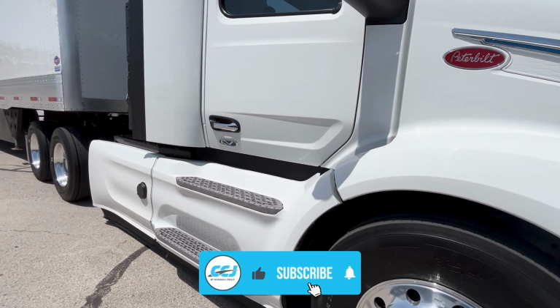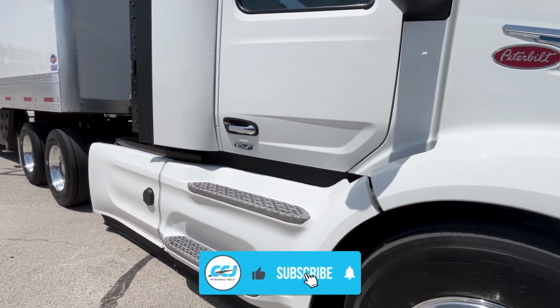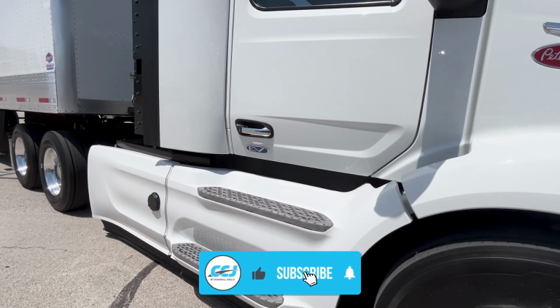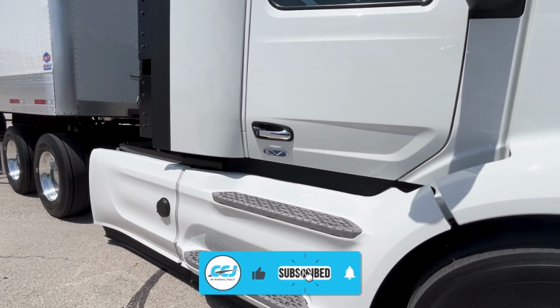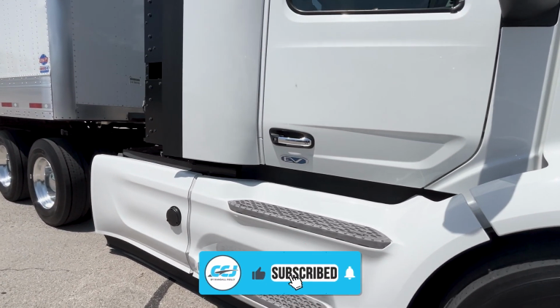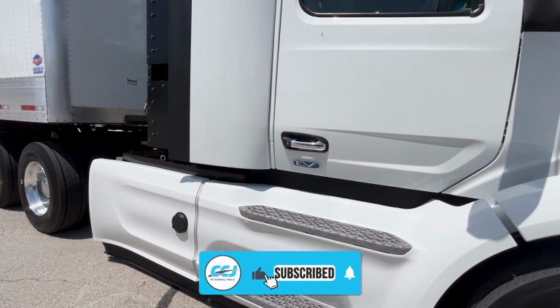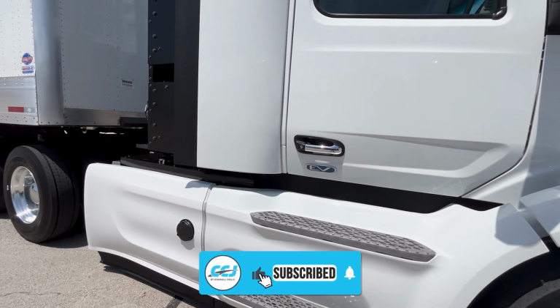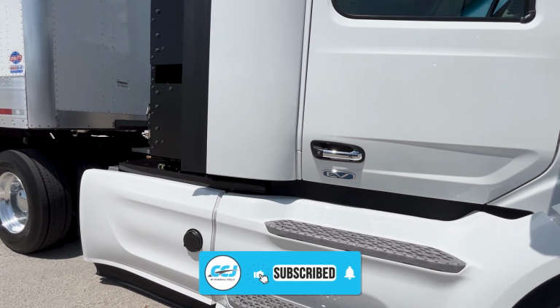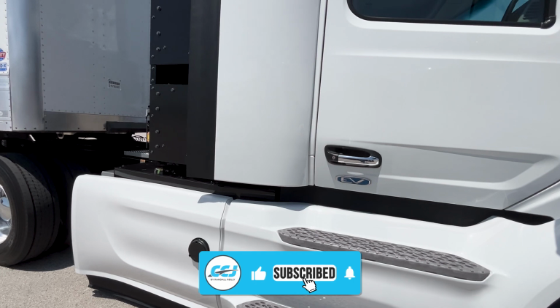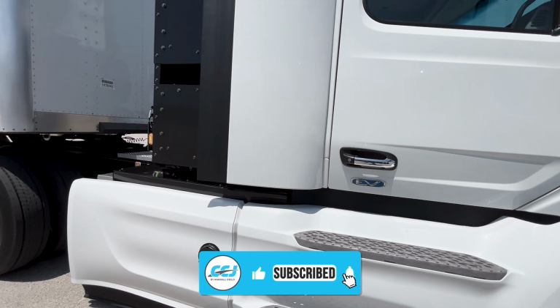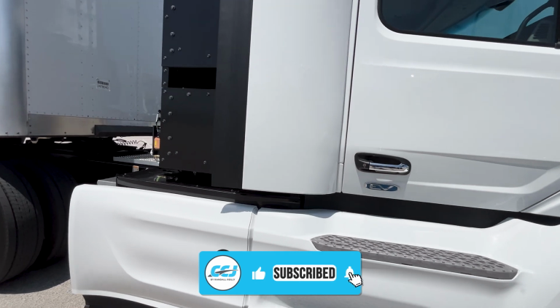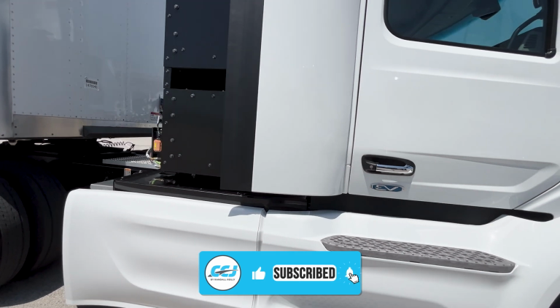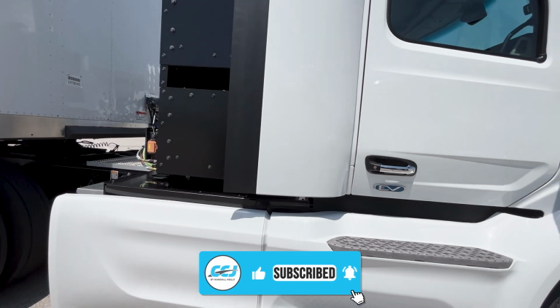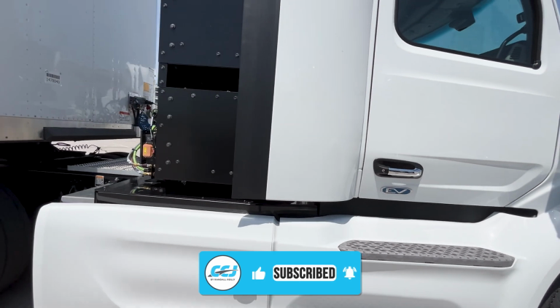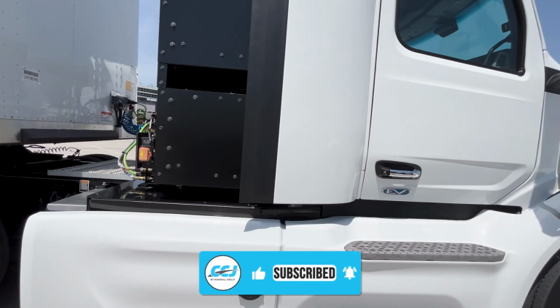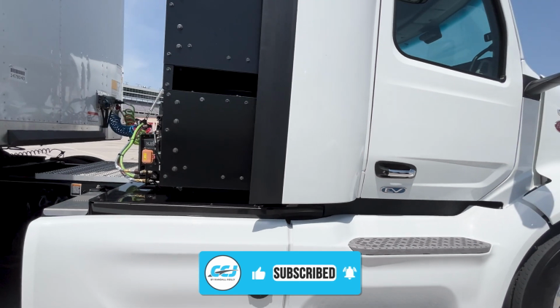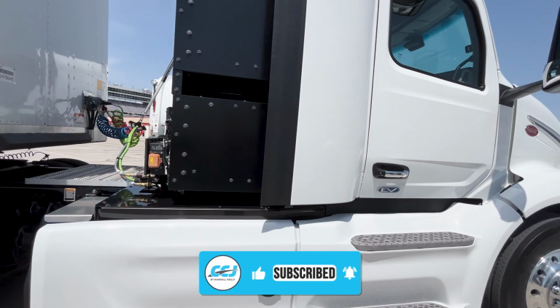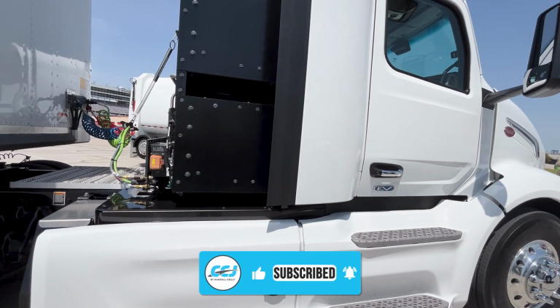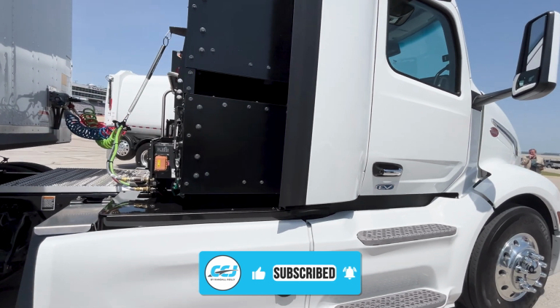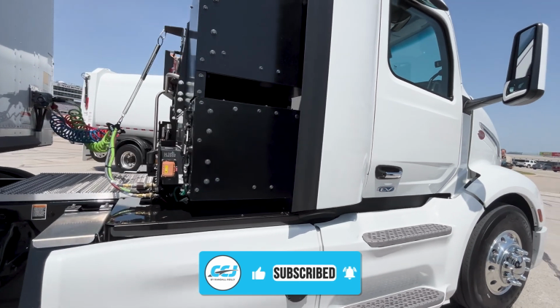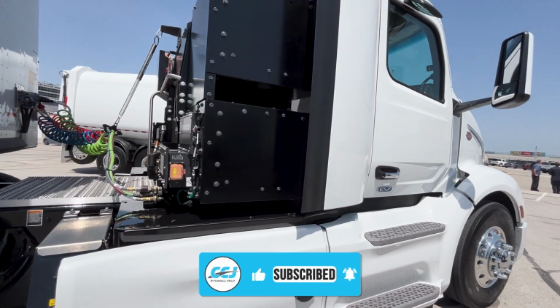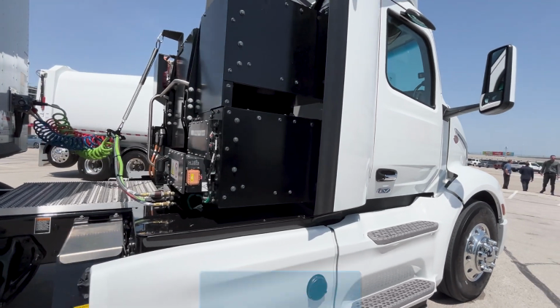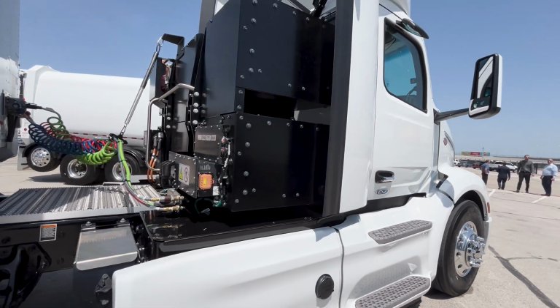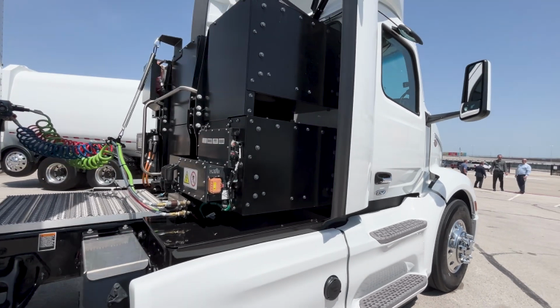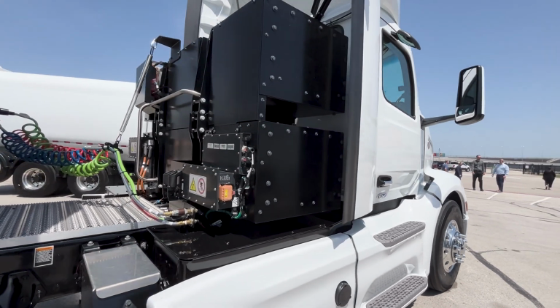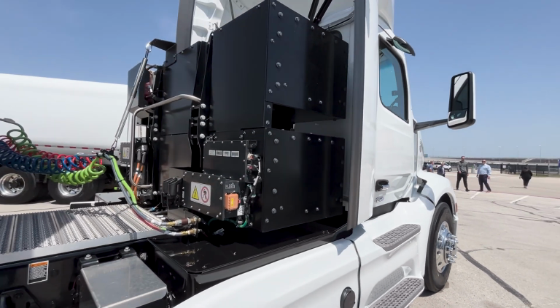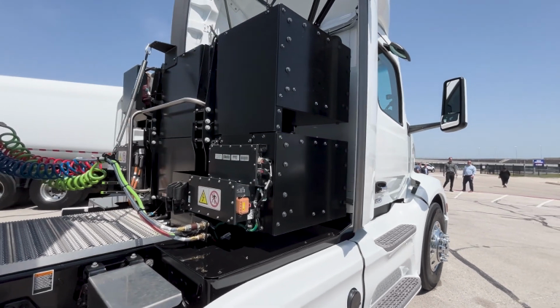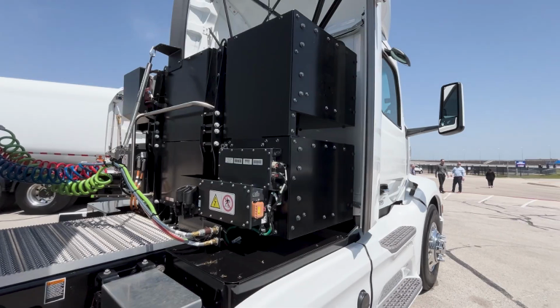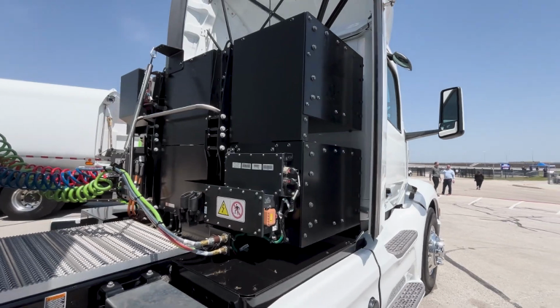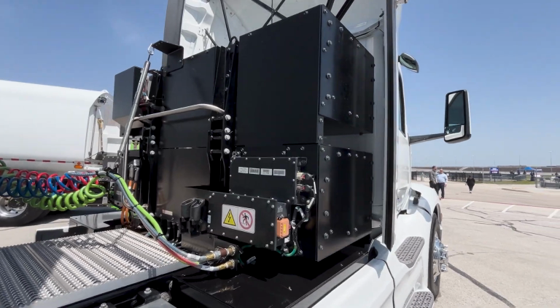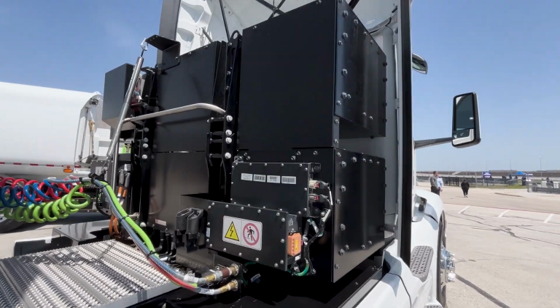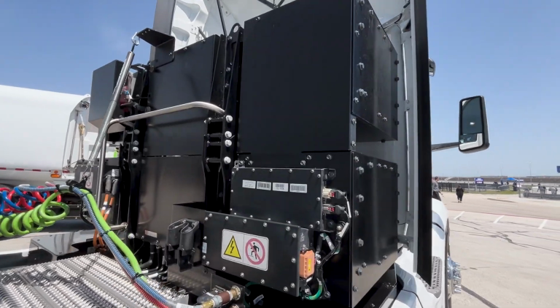Peterbilt's second generation electric model 579 gets a lot more range, a brand new electric powertrain, and charging capabilities that slash the amount of time it takes to recharge the batteries.